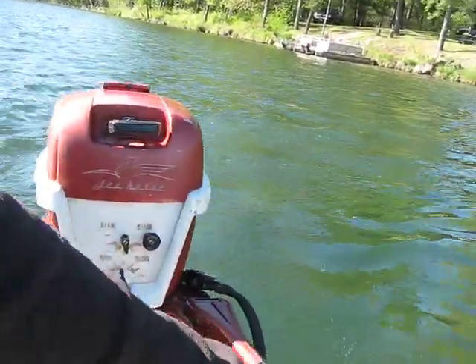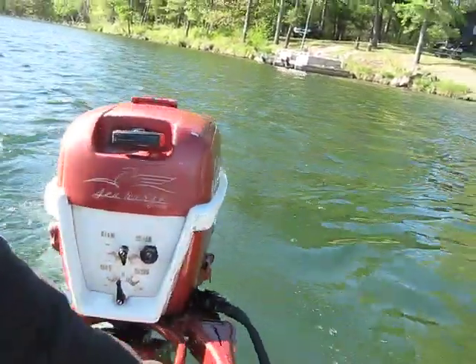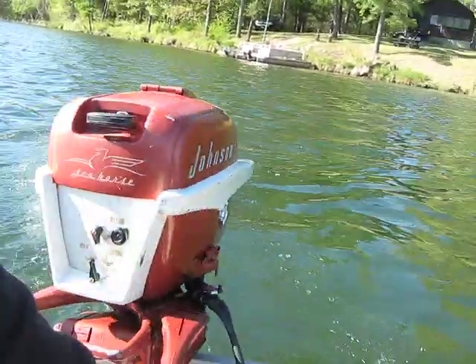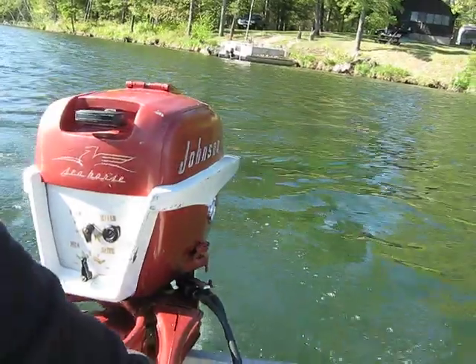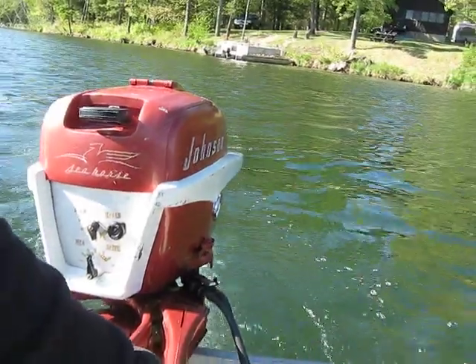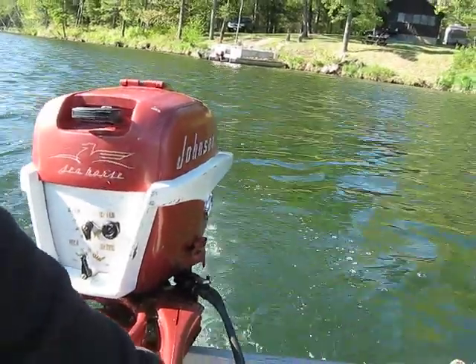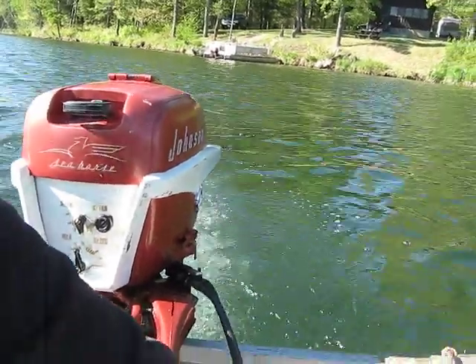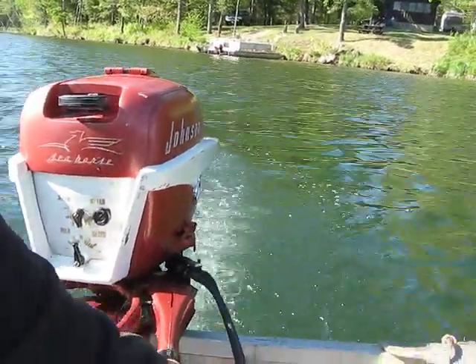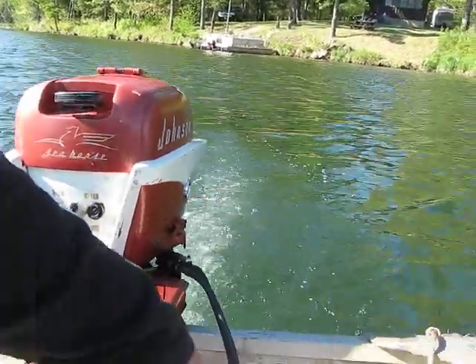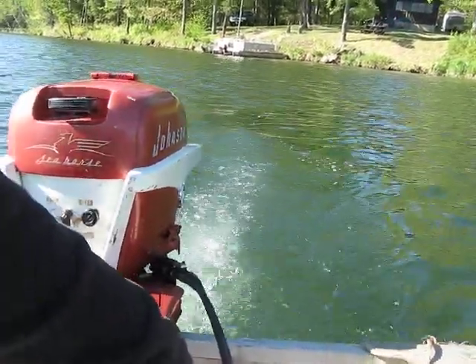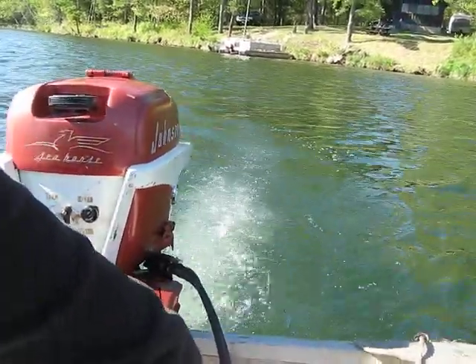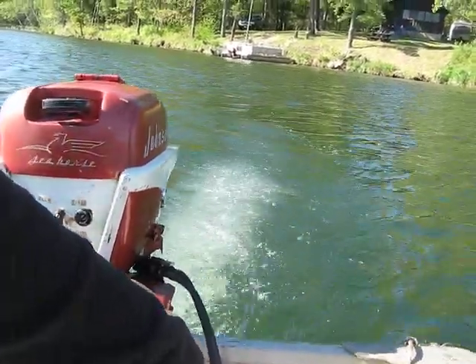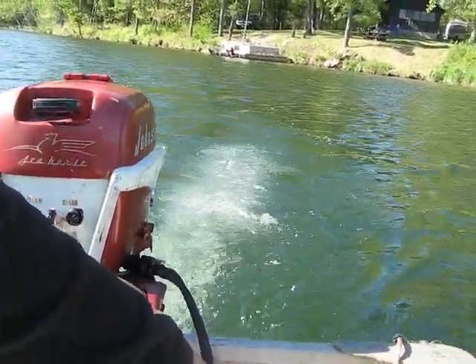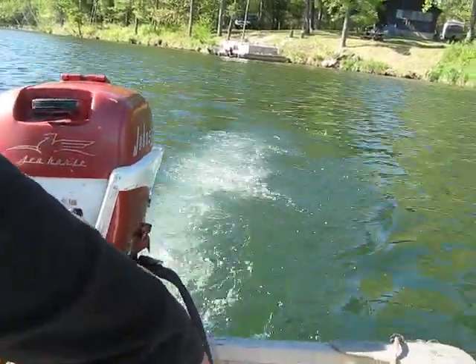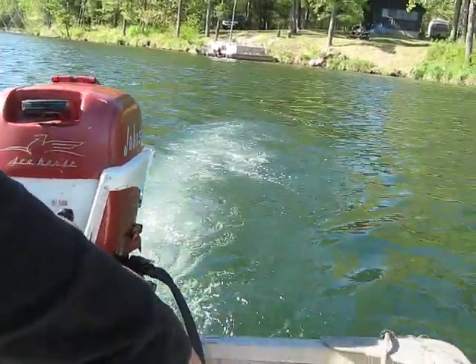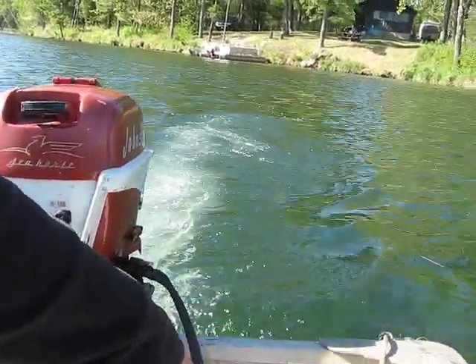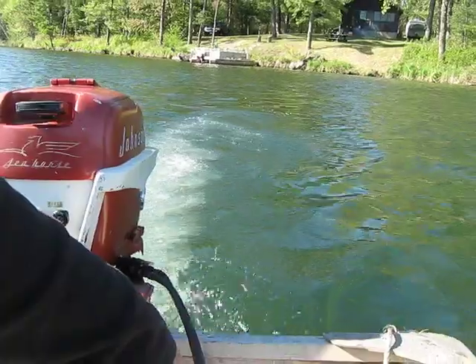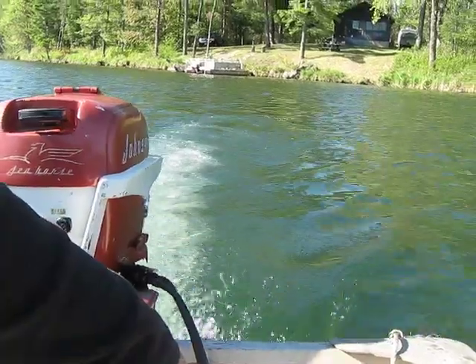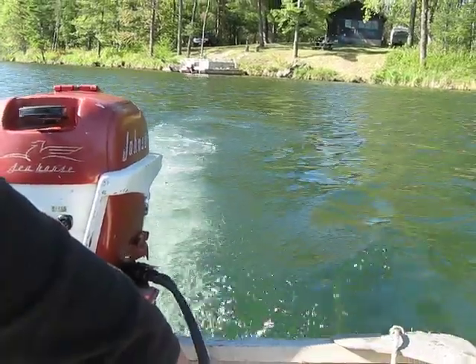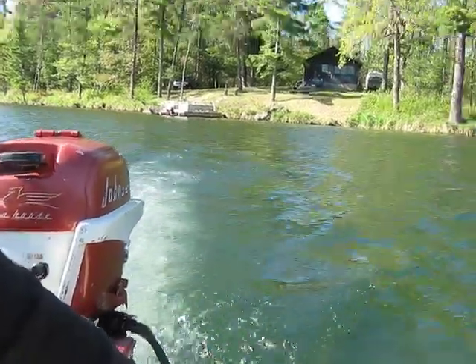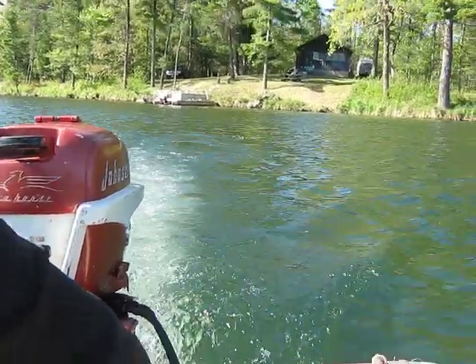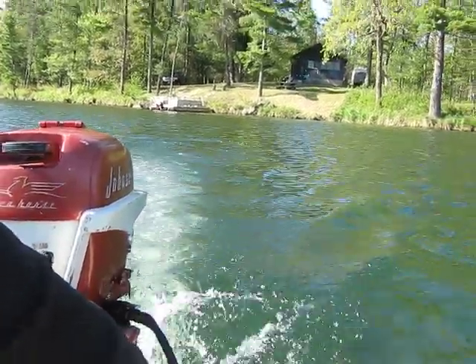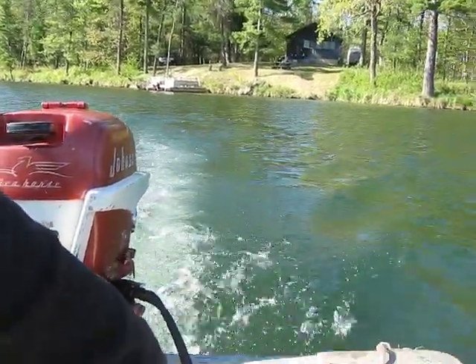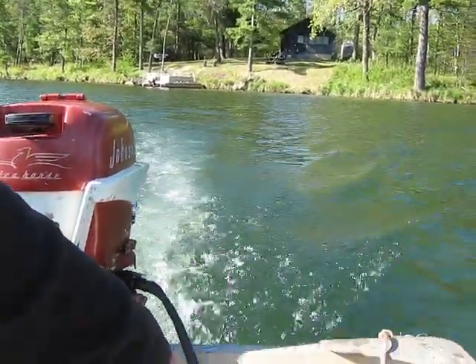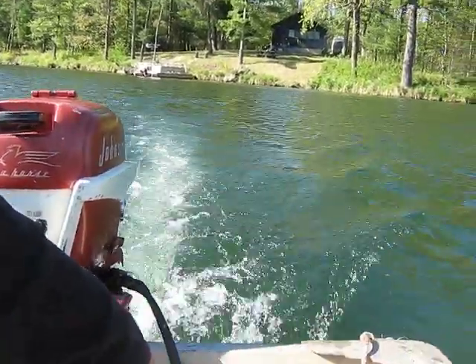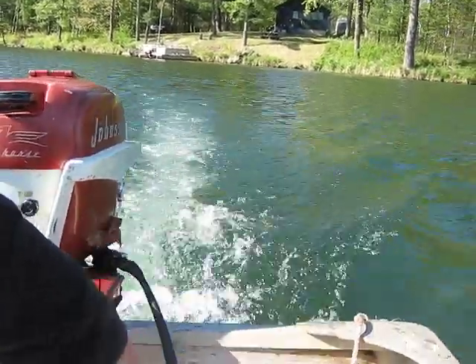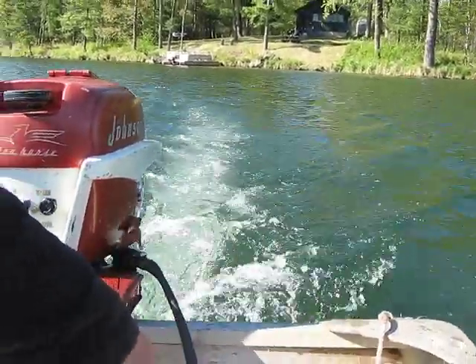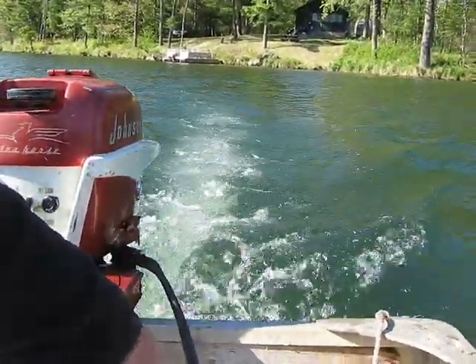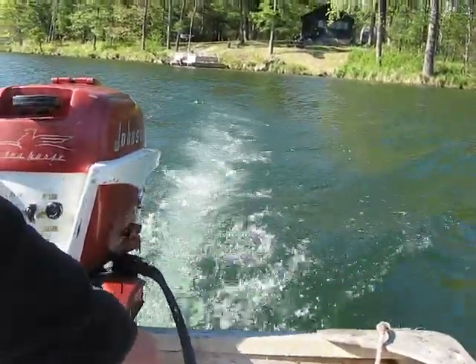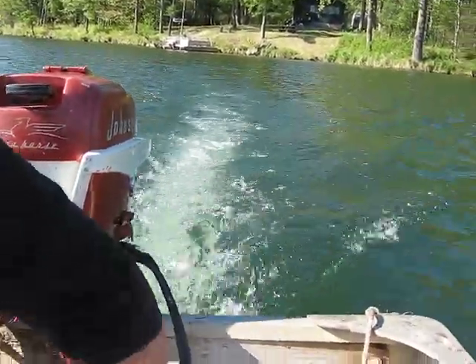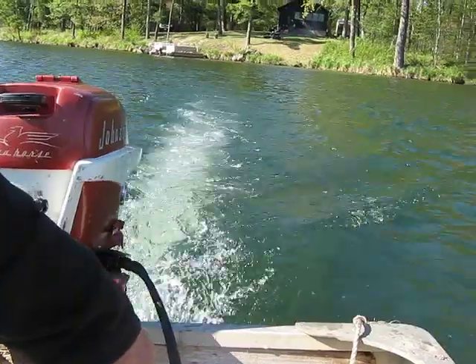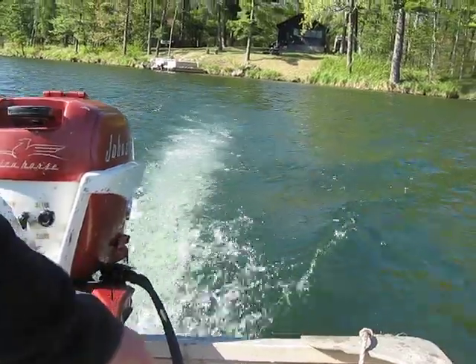Like I said, this is Phil's motor — it's not mine. But I did do the tune-up on it, so we'll go ahead and give you a little demonstration. We're in a 14-foot aluminum boat and we've got almost all our fishing gear in here because we're out fishing. So anyway, here we go.